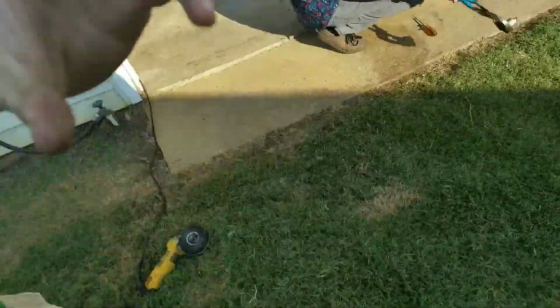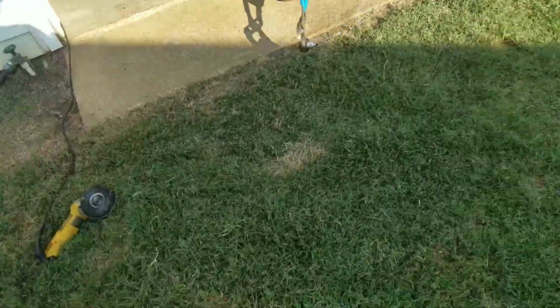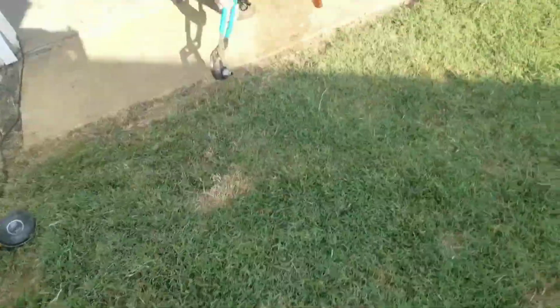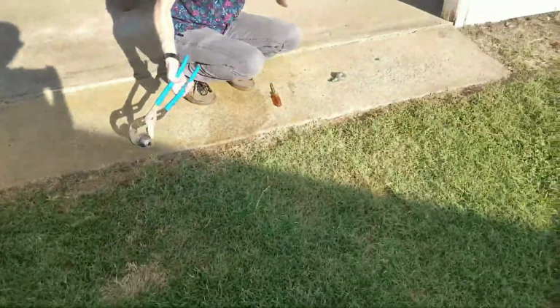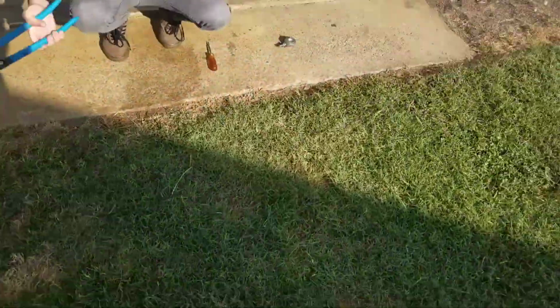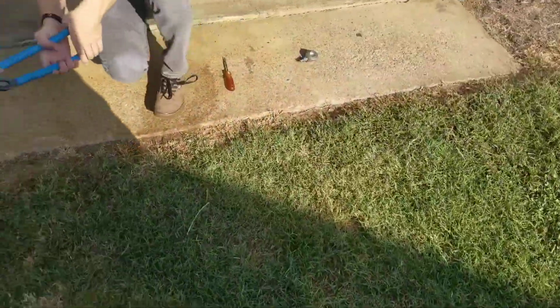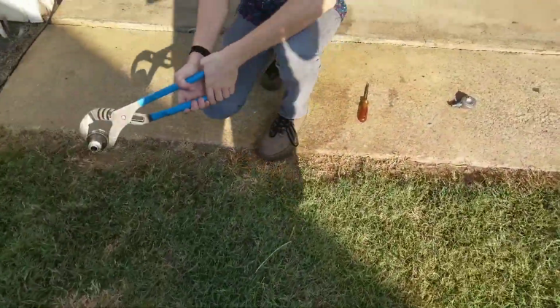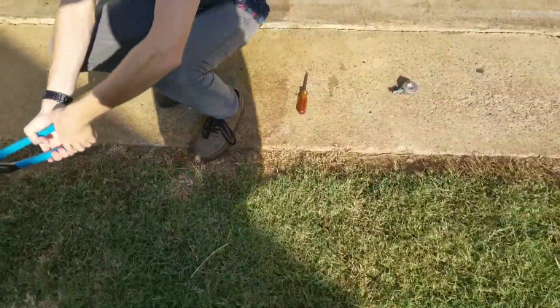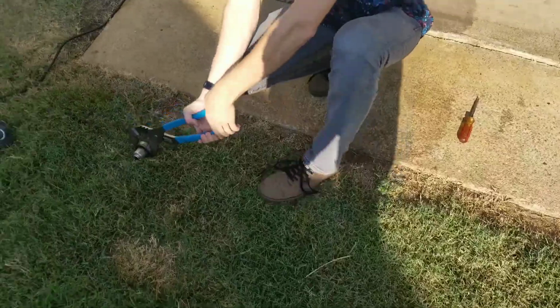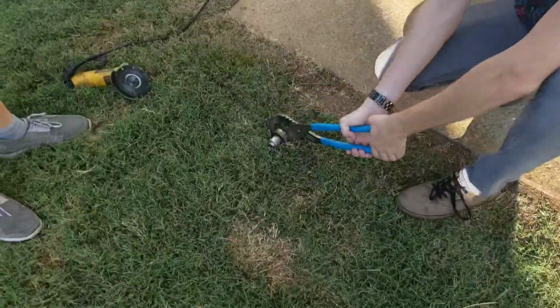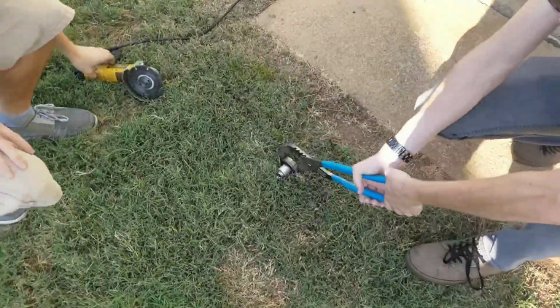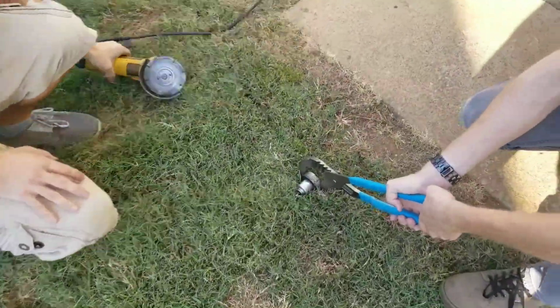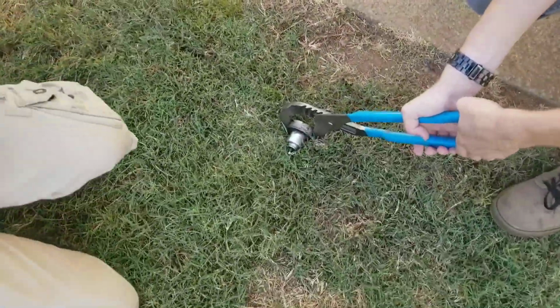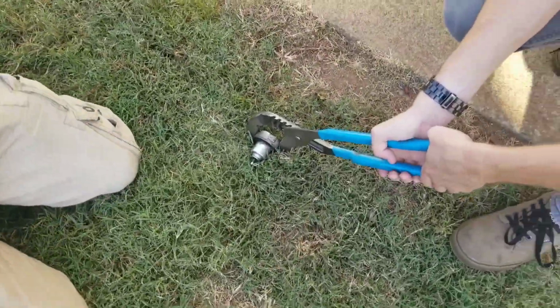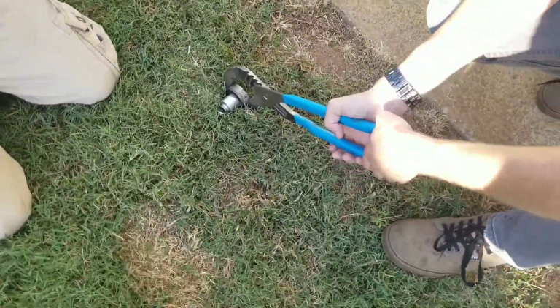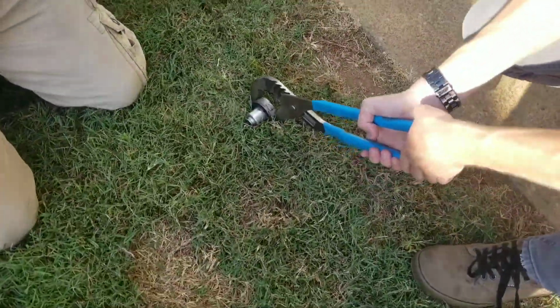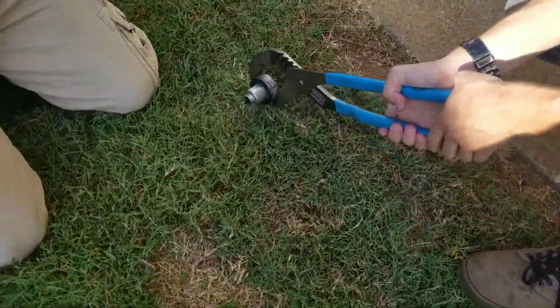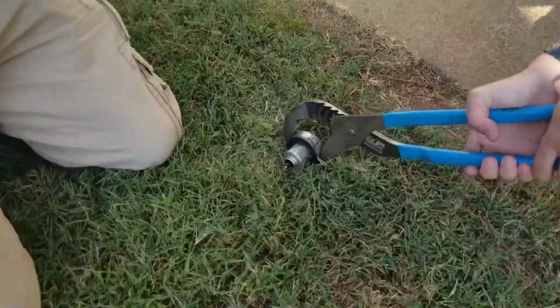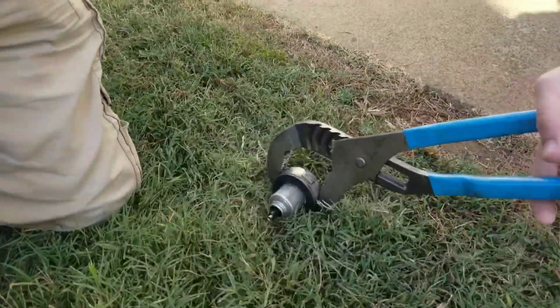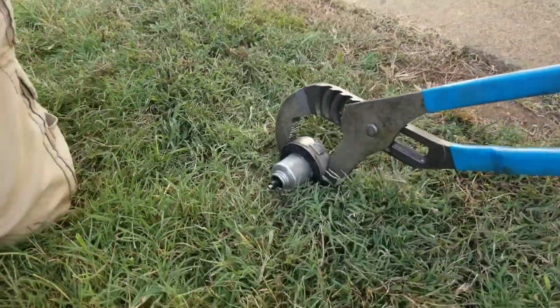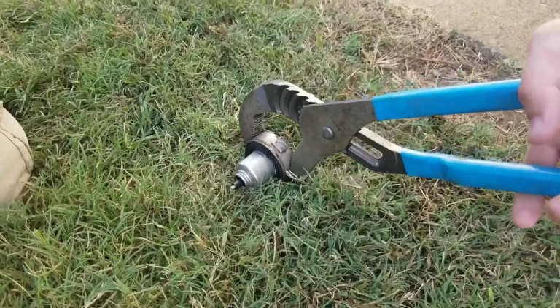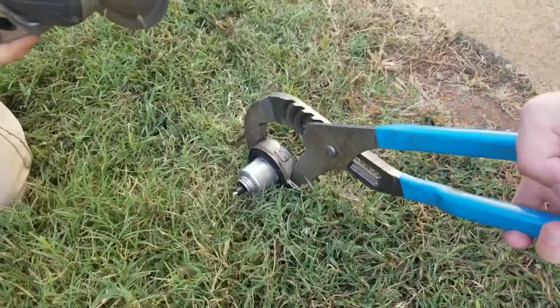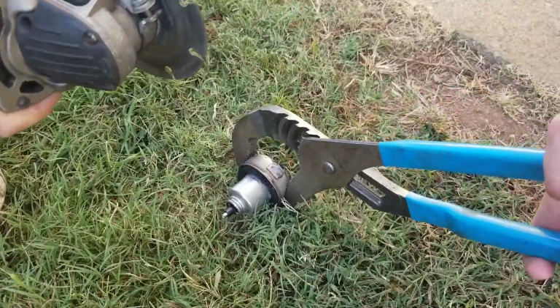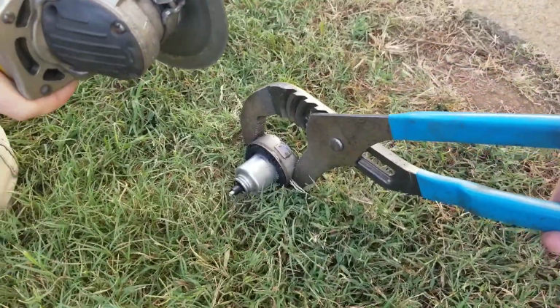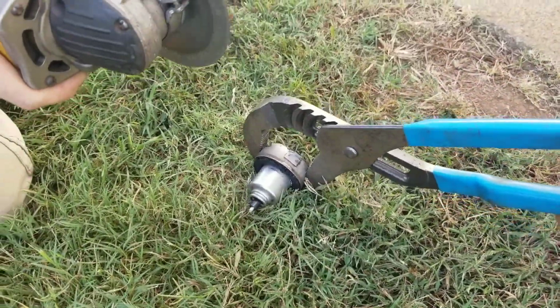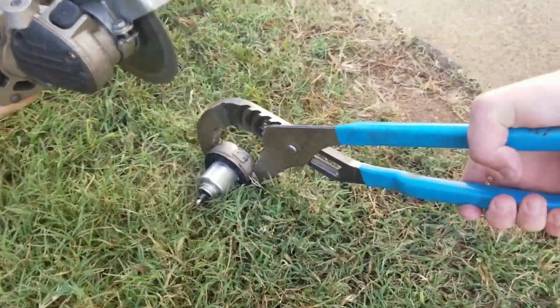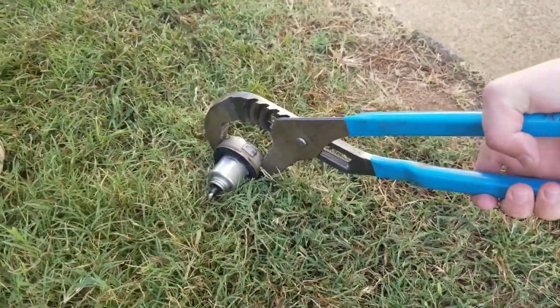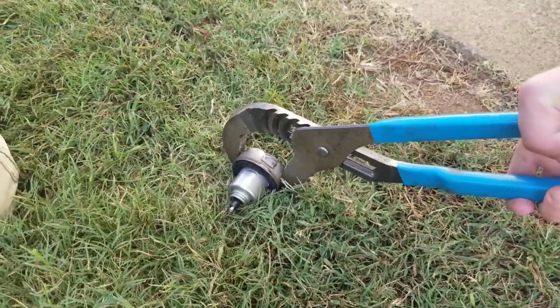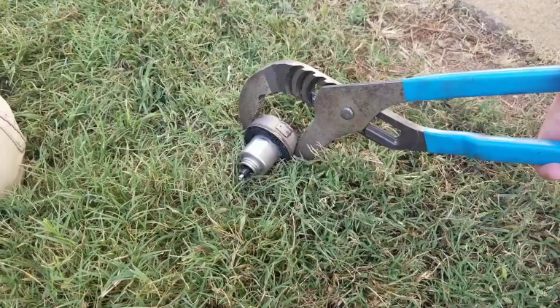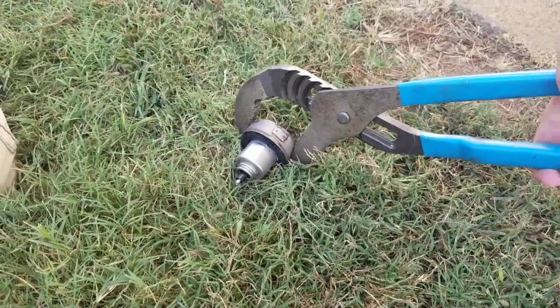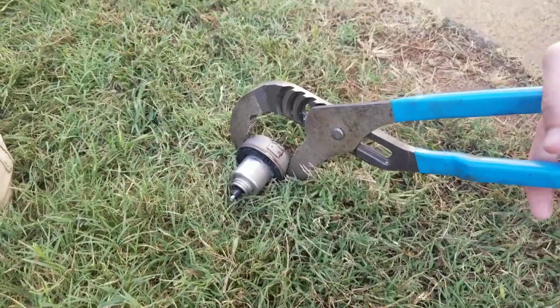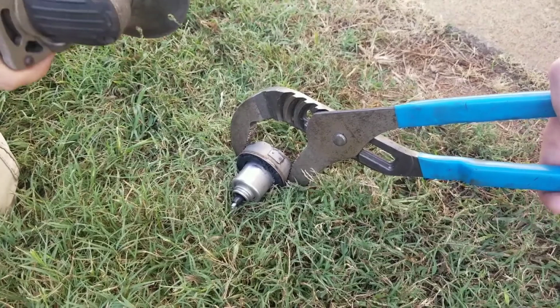You wanna do it slow-mo? I just got it recording right now. Are you making a video on YouTube for this? Yeah. It's gonna be what's inside a fuel pressure regulator out of a Dodge Neon, 2005. So it was one piece.